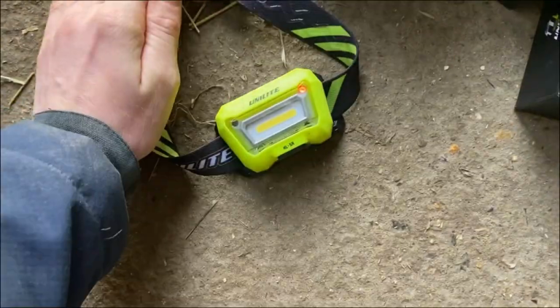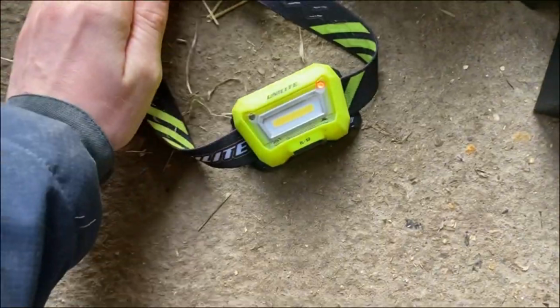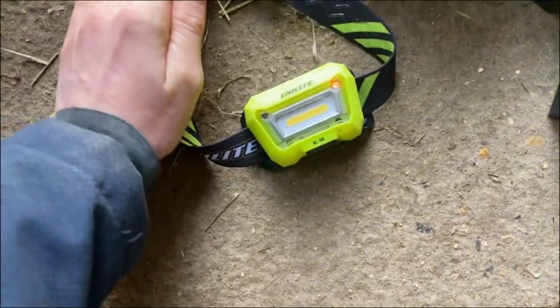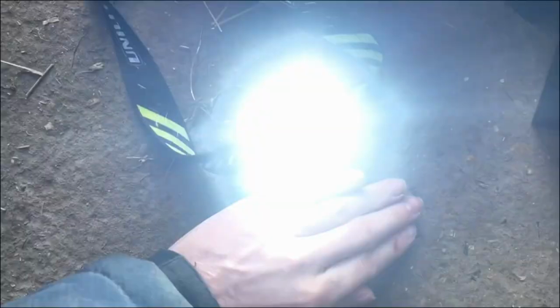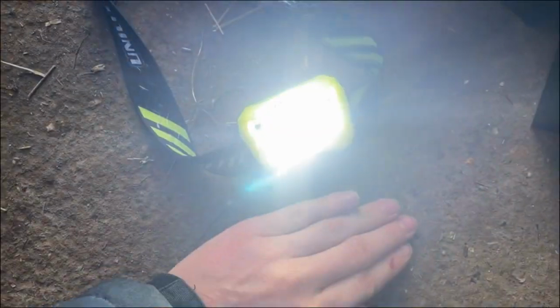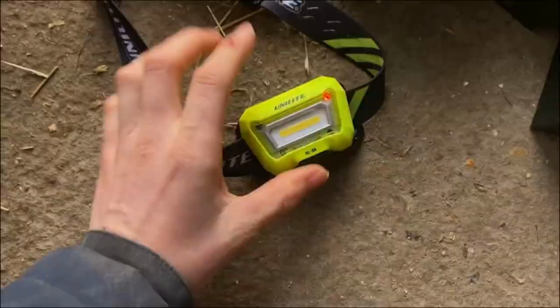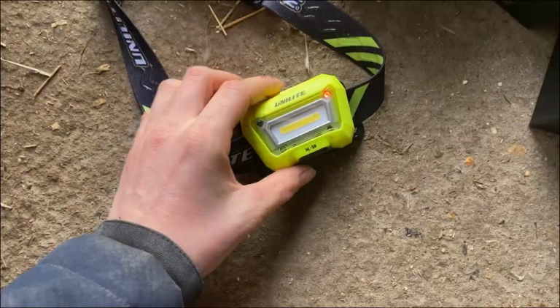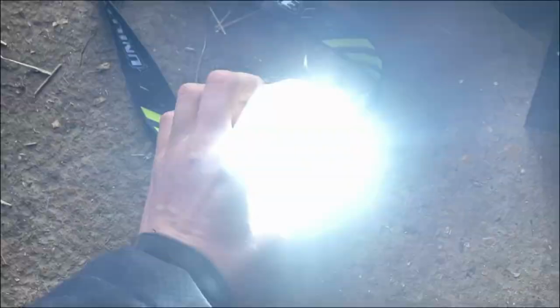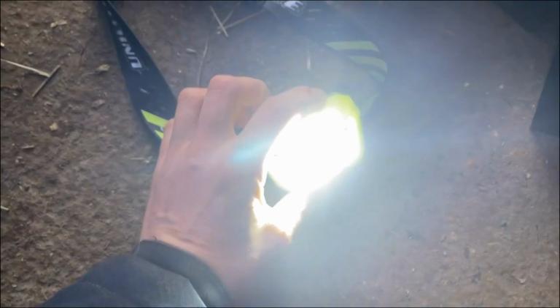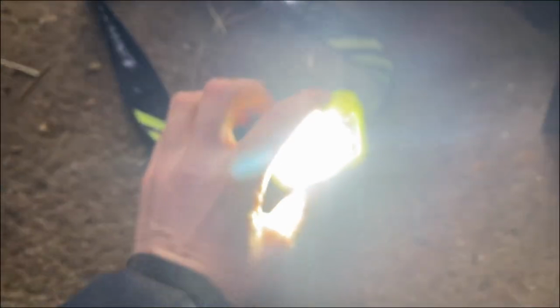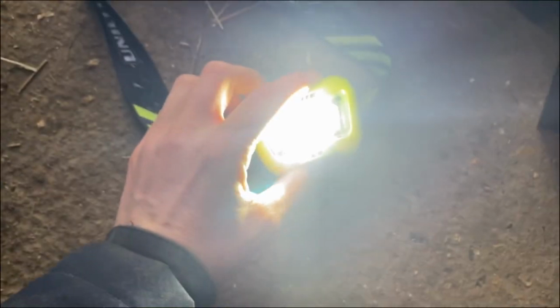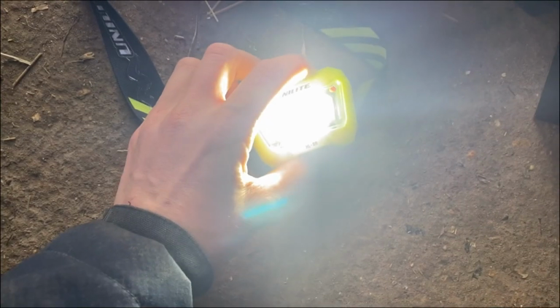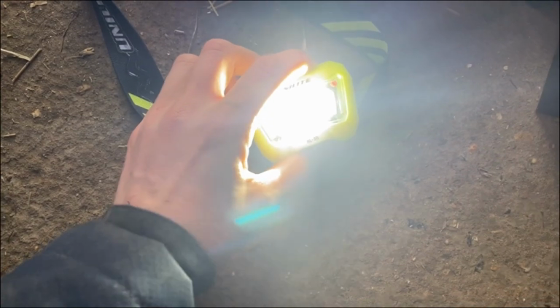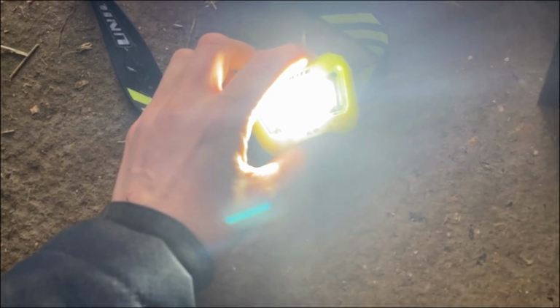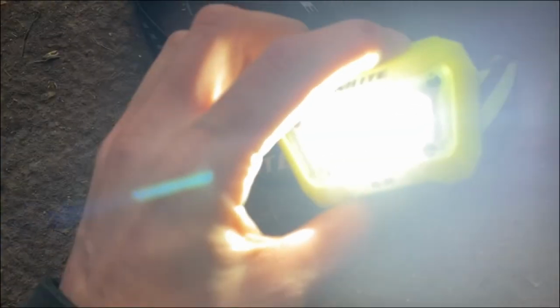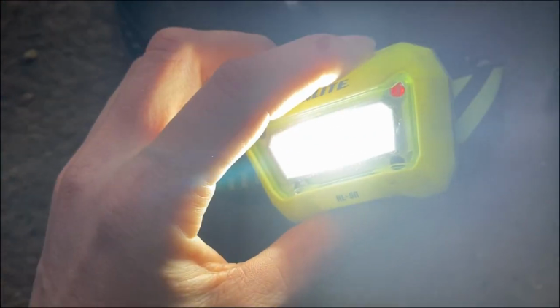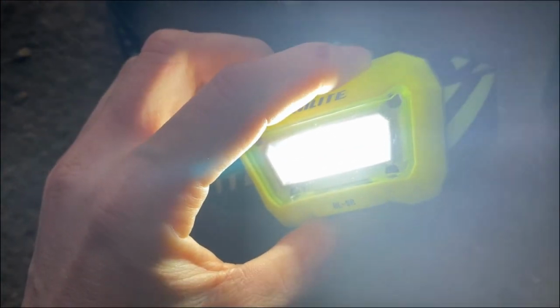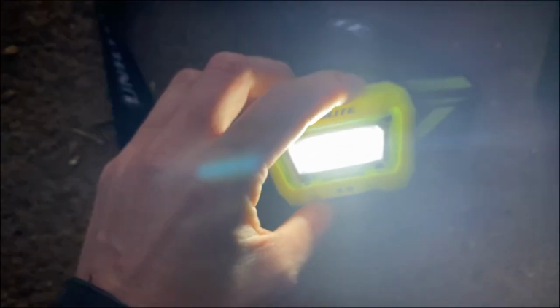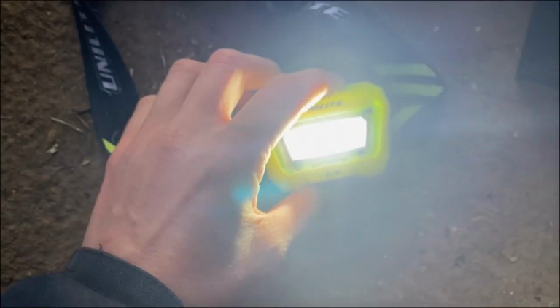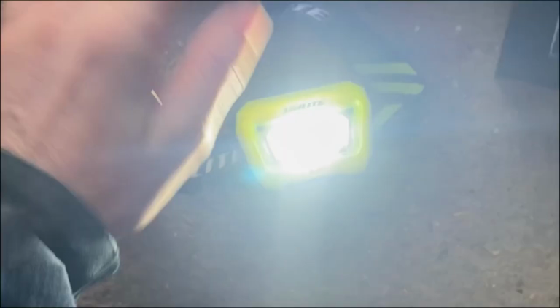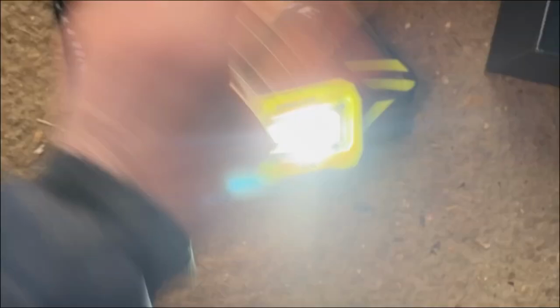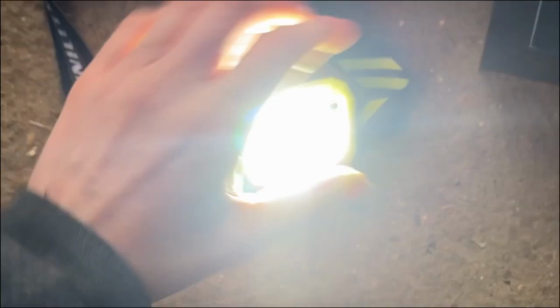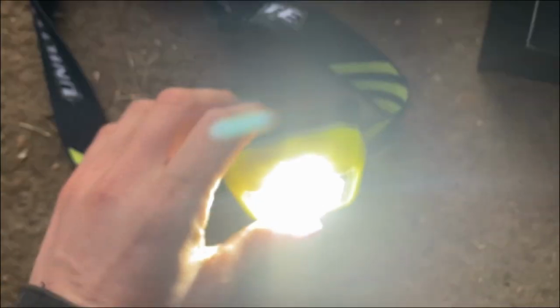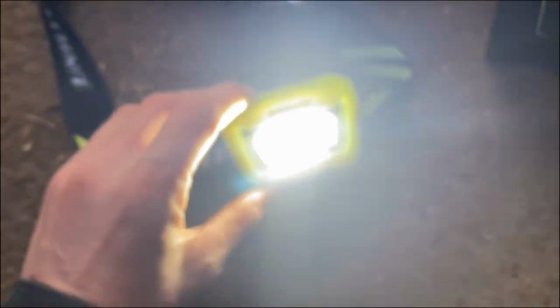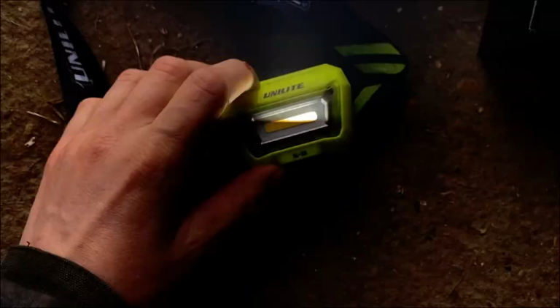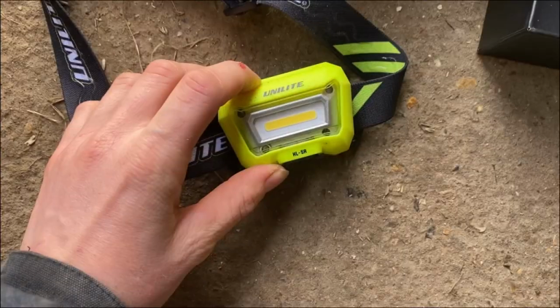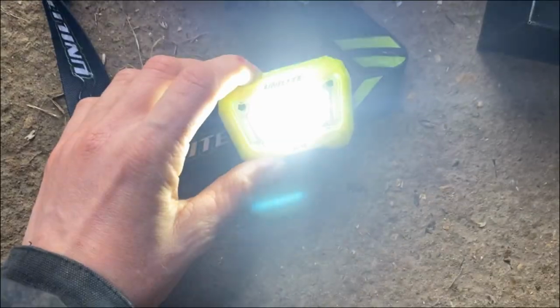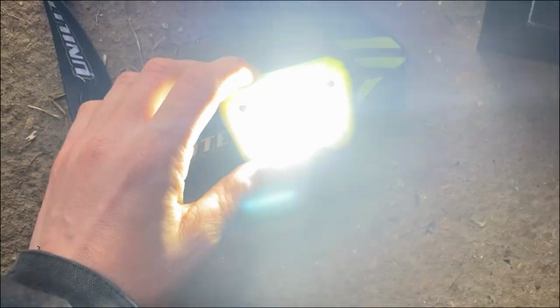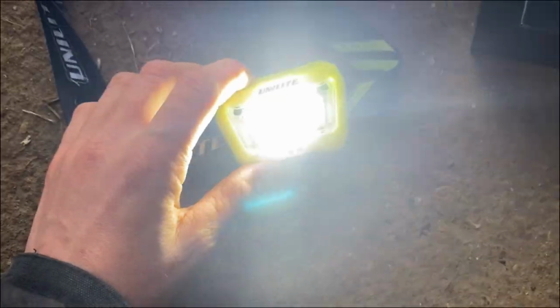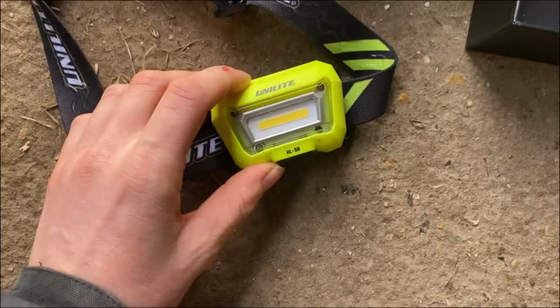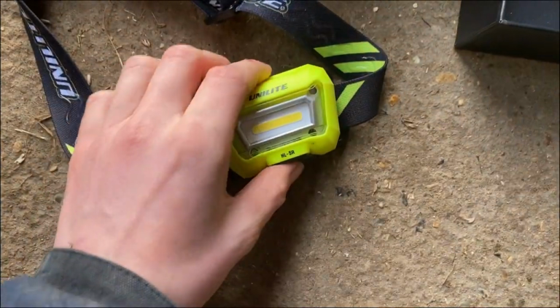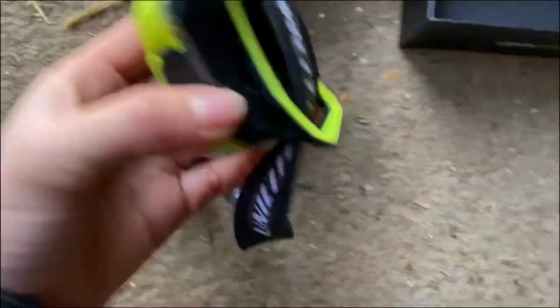You can turn it off and on with your hand, and then you can turn the sensor off if you want. As you can see, the sensor's on and off, so then it just stays on all the time. You can also choose your different brightness levels with that. Really great.